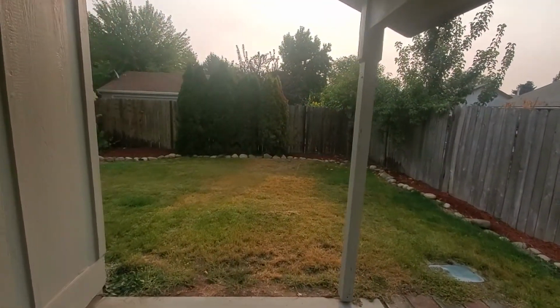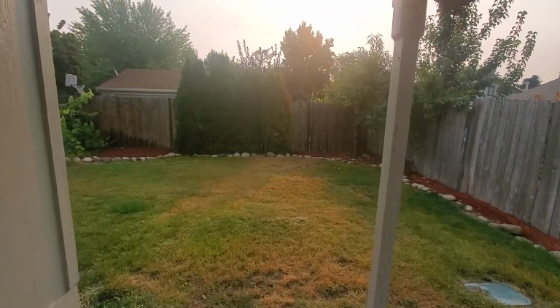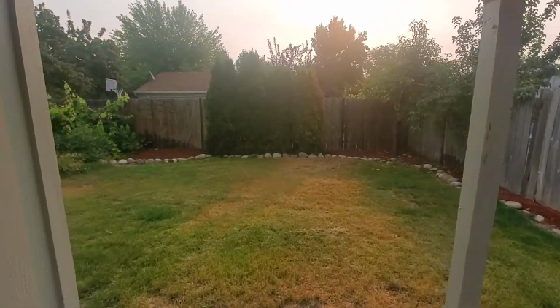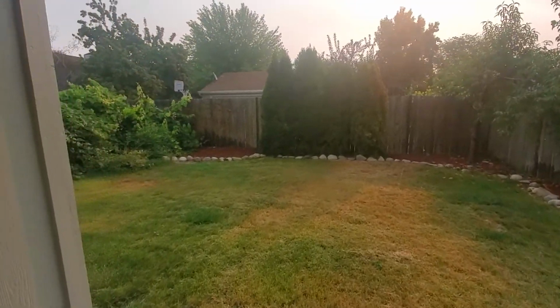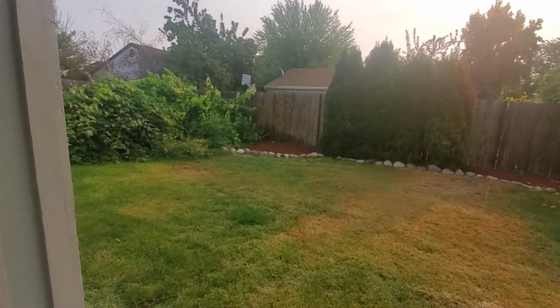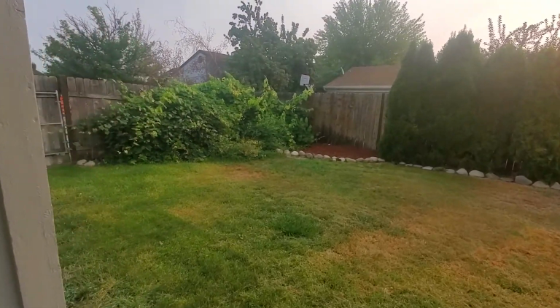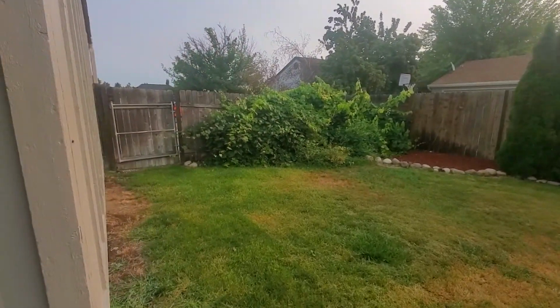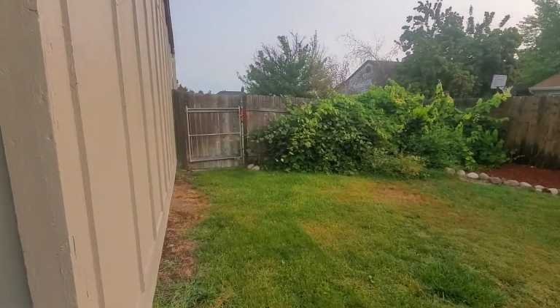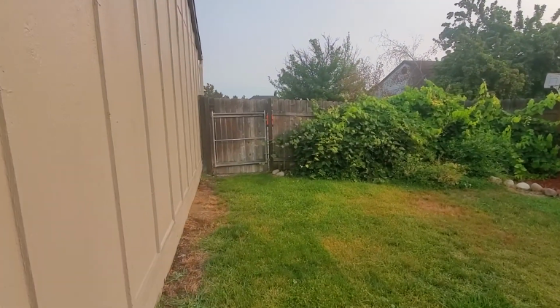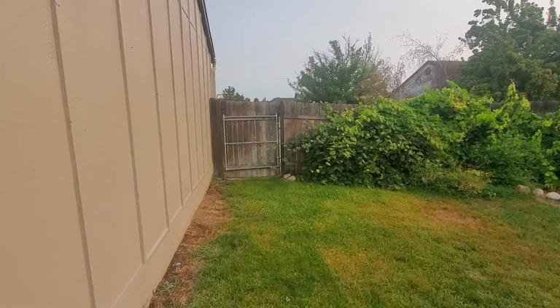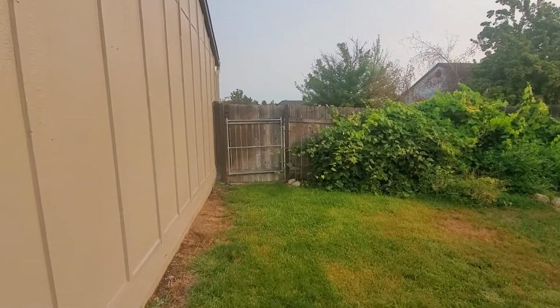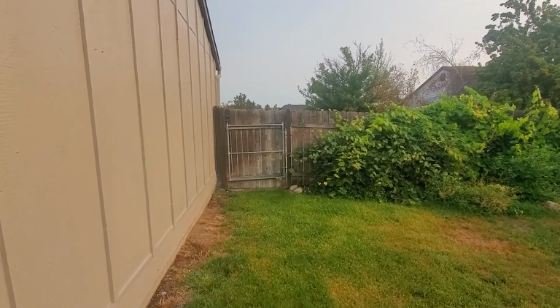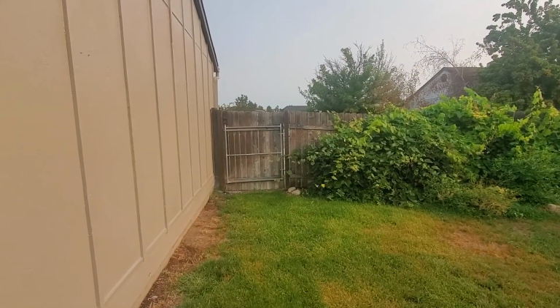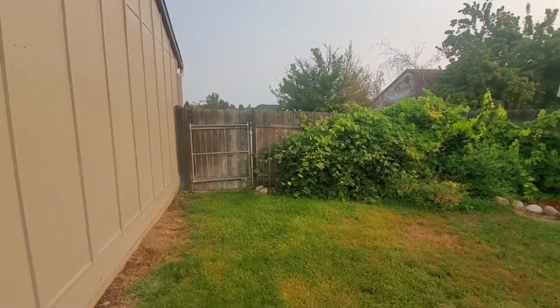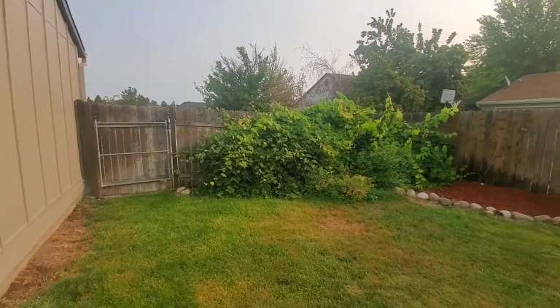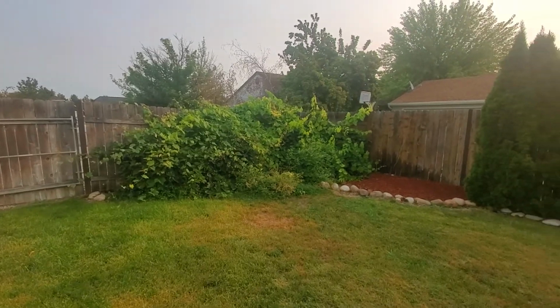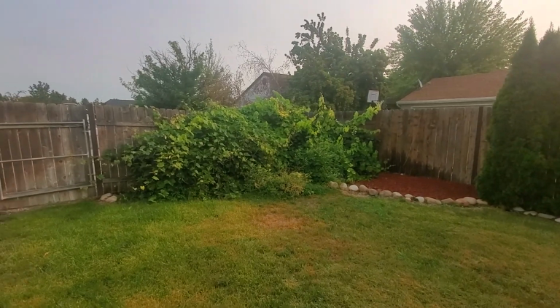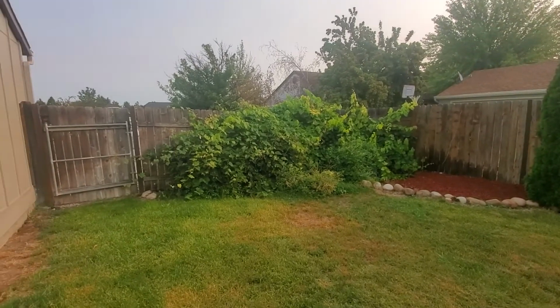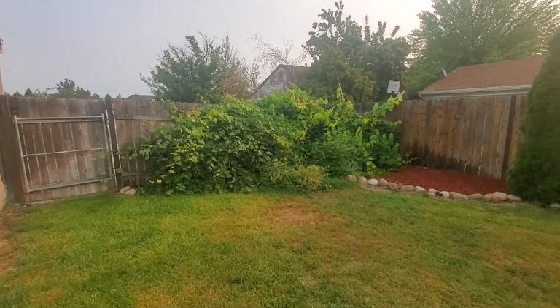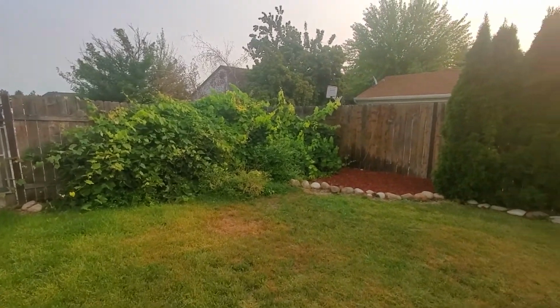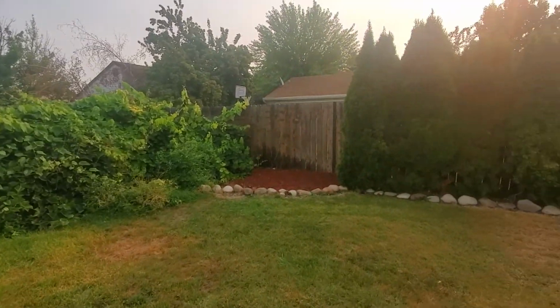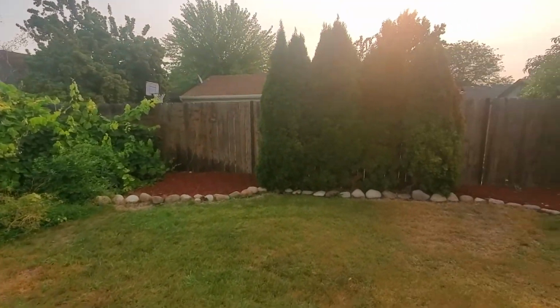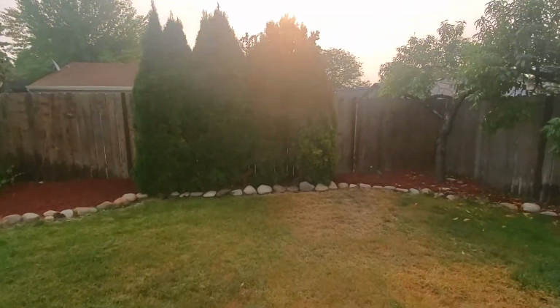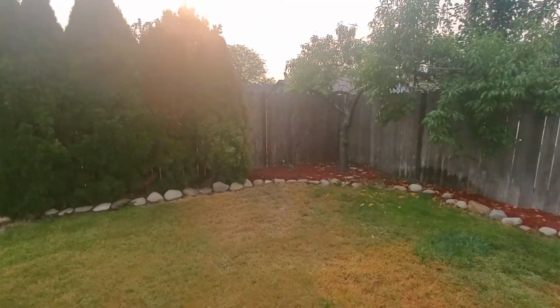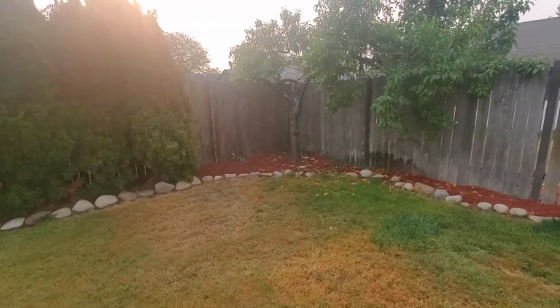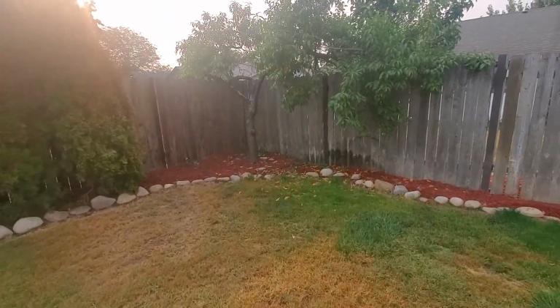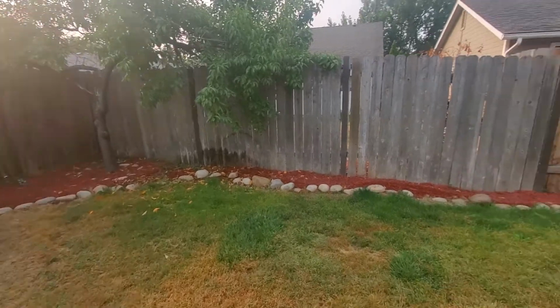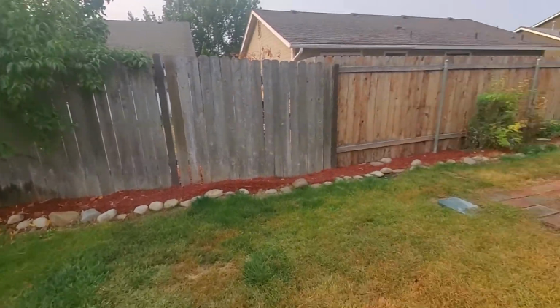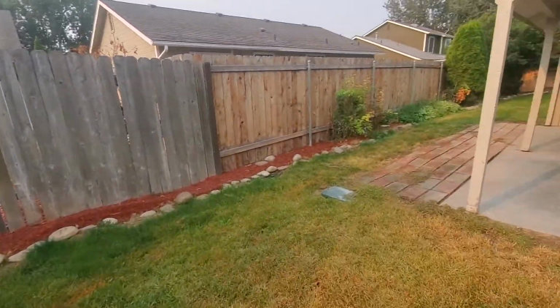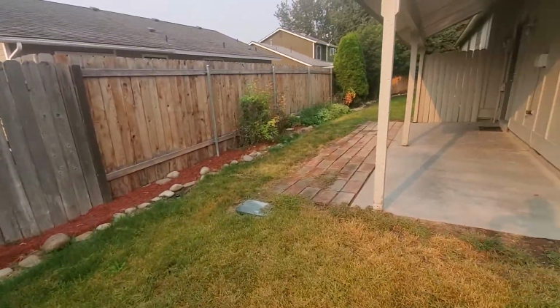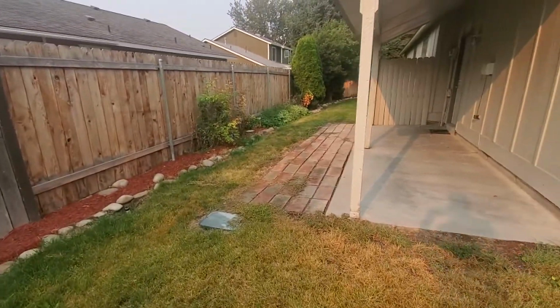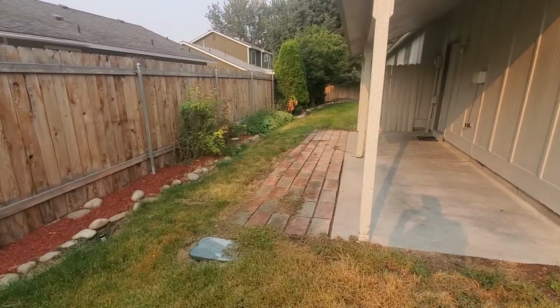This little concrete area right here has the sprinkler system. Coming around to the side of the yard, this is where the gate is — if you wanted to make it larger to bring a trailer back here. This is the gravel side of the driveway. Landscaping is pretty well done; that one corner could use a little trimming.